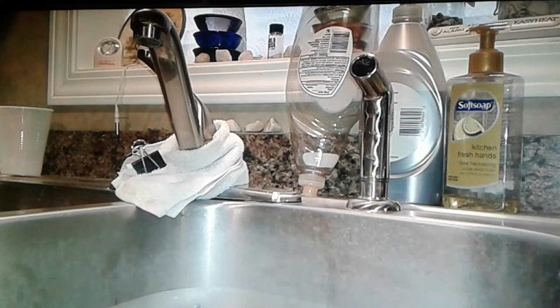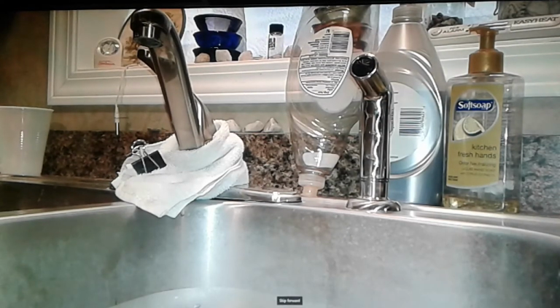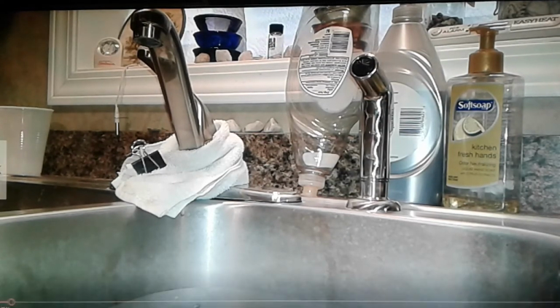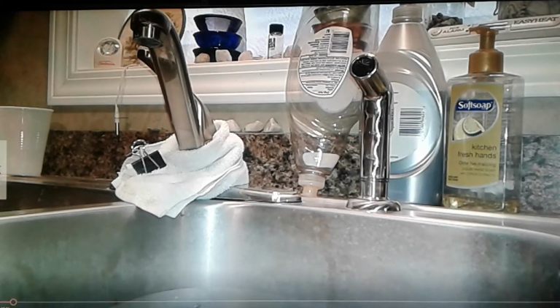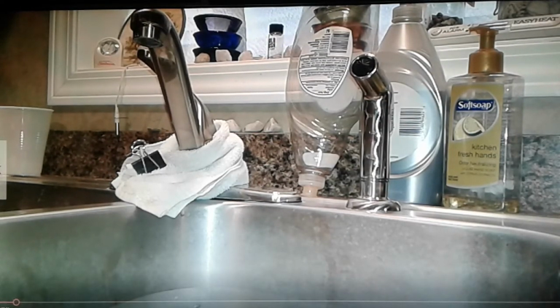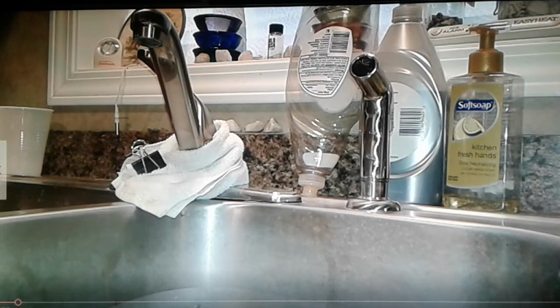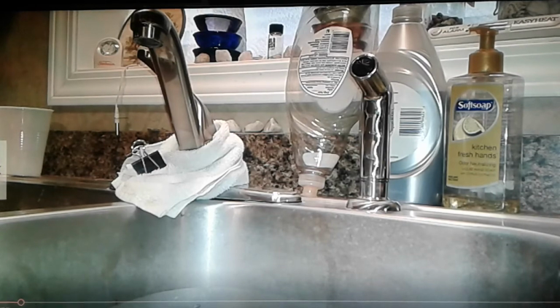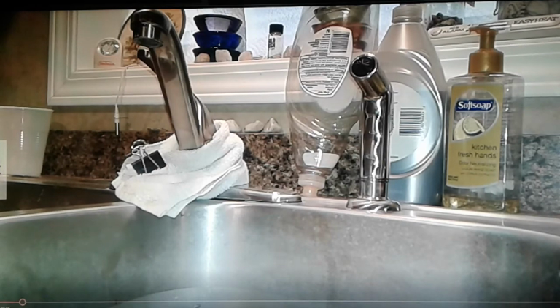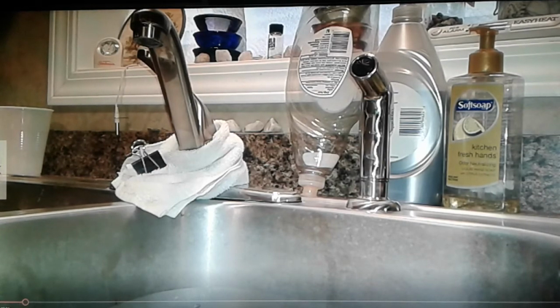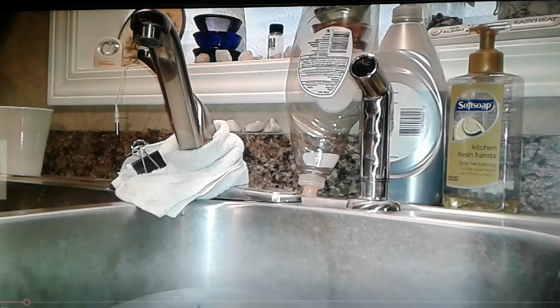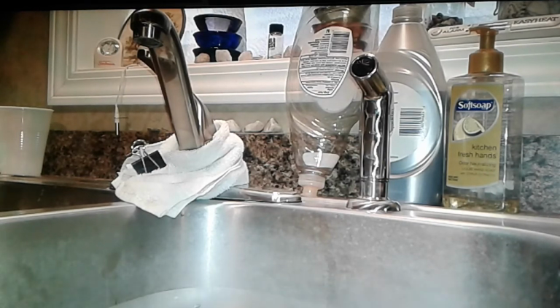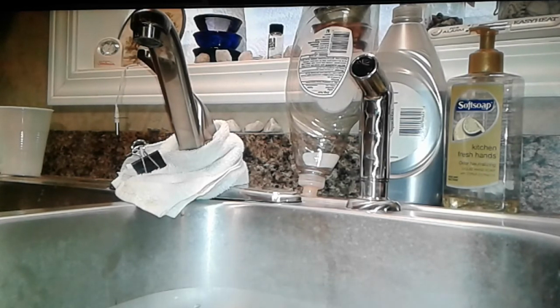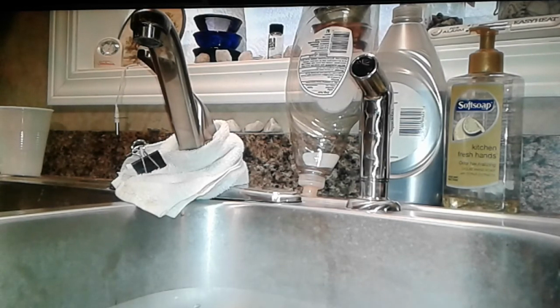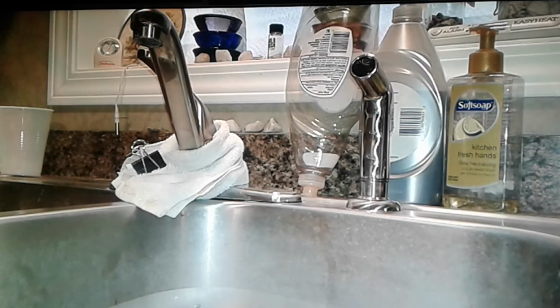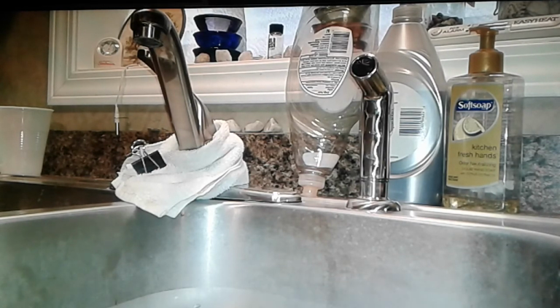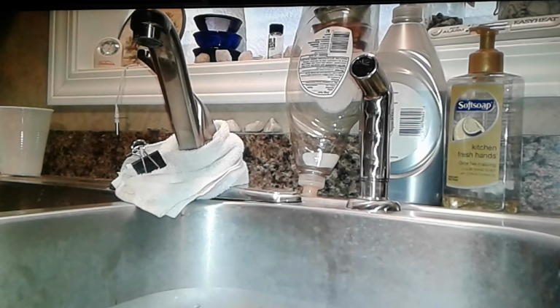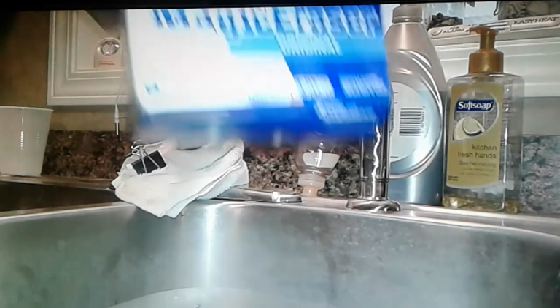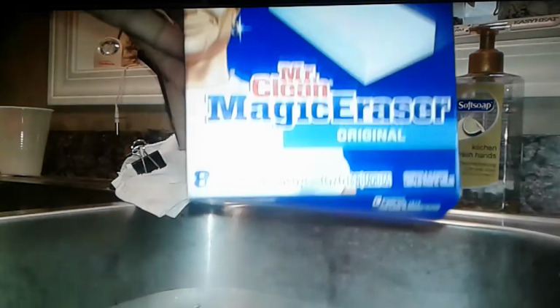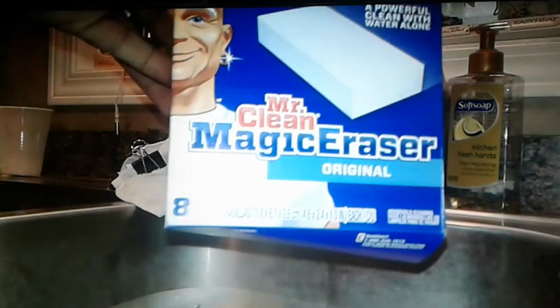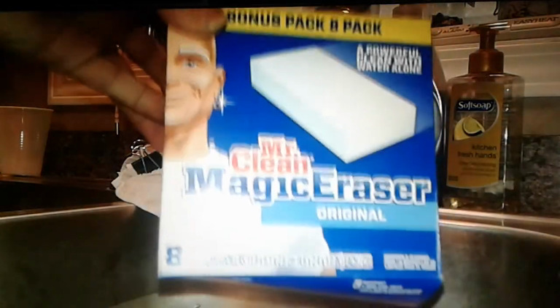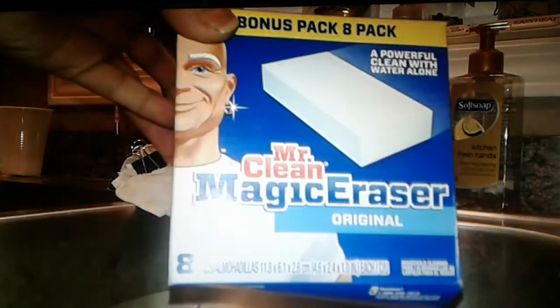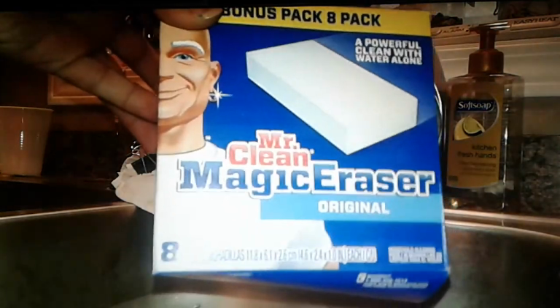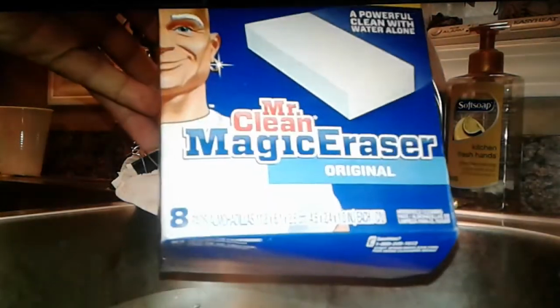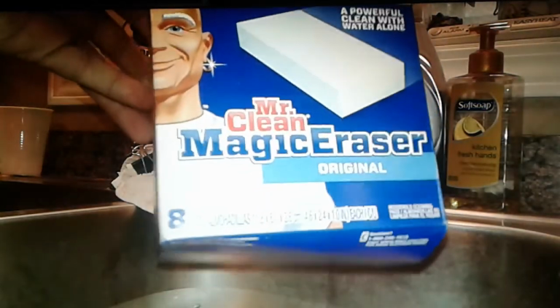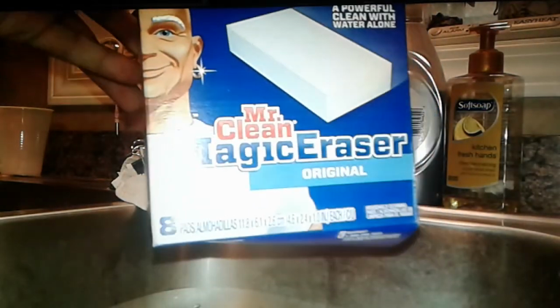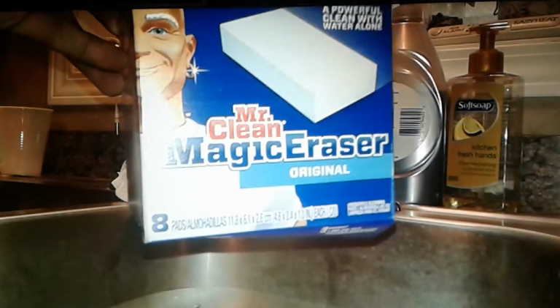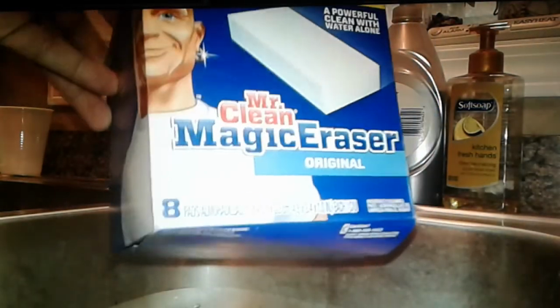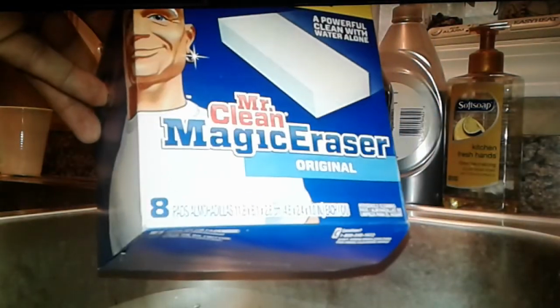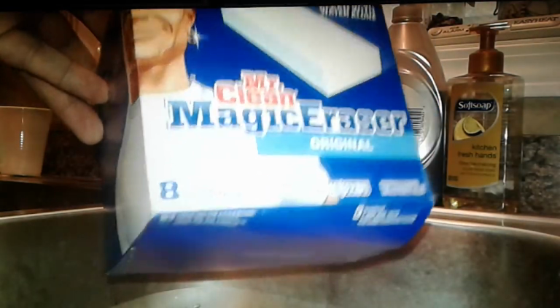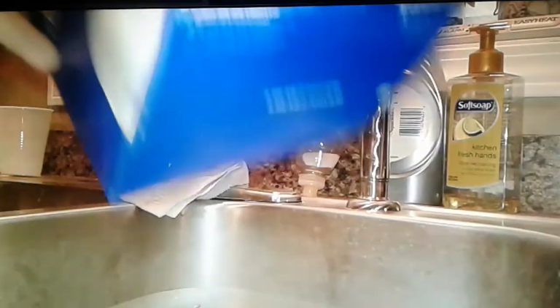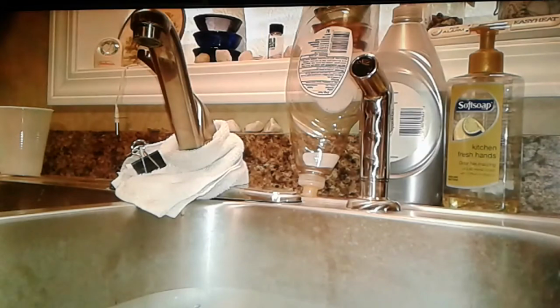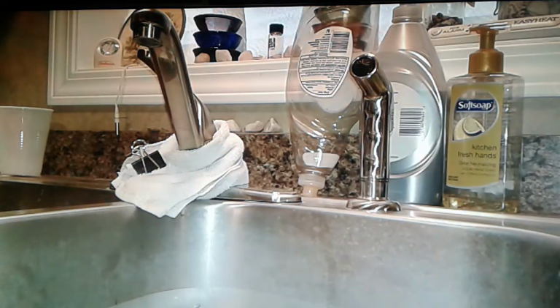How is everybody doing? This is Mike from Mike's Metal Detectin. A couple videos ago, I mentioned about a Mr. Clean Magic Eraser Bar for cleaning your pinpointer, especially the orange ones. So I'm going to do mine real fast.